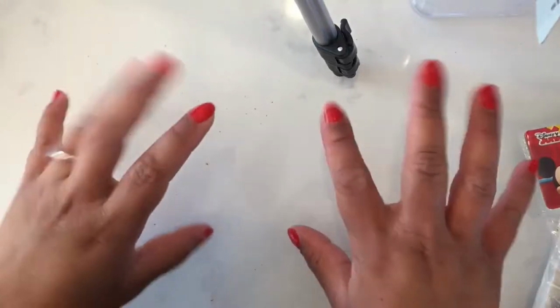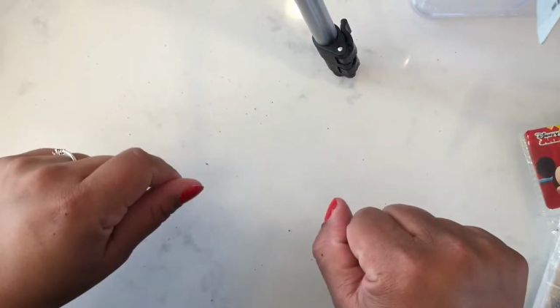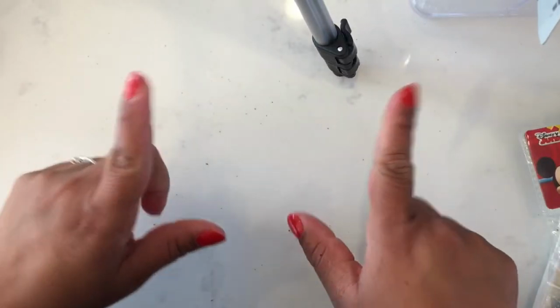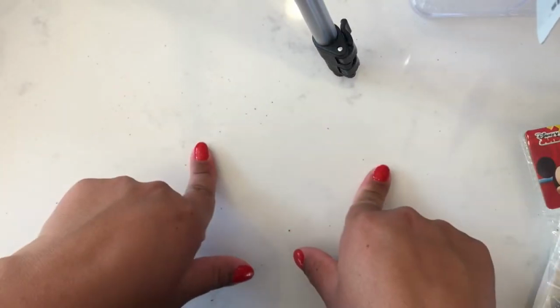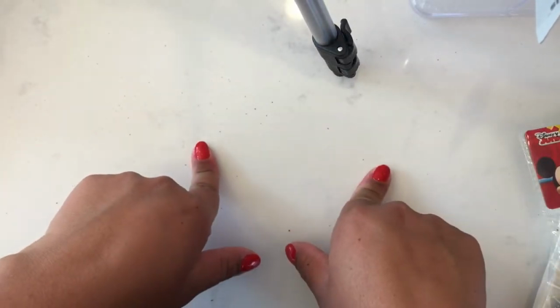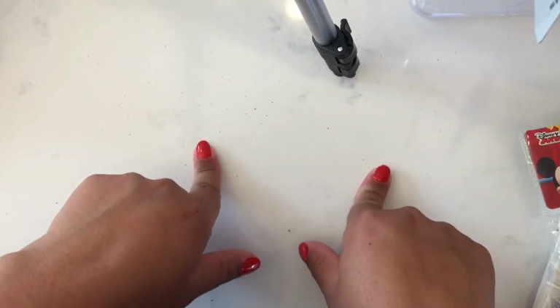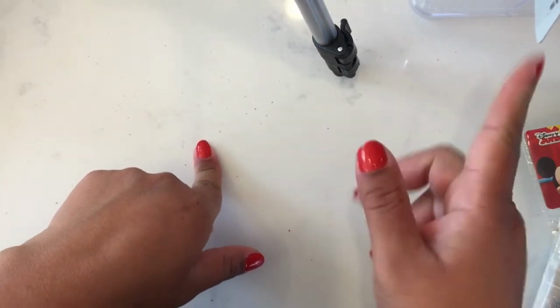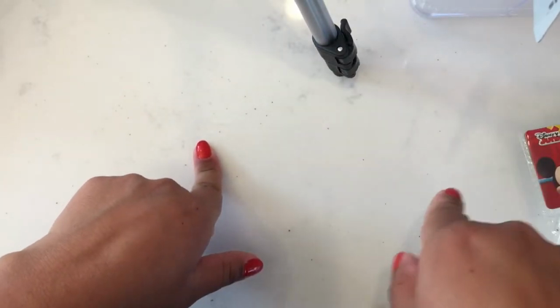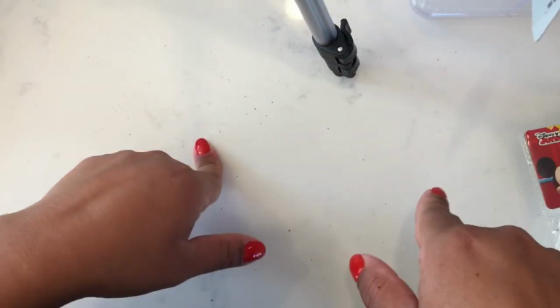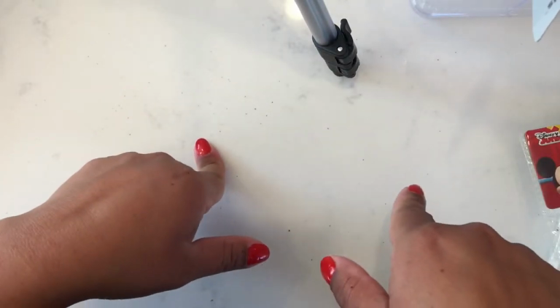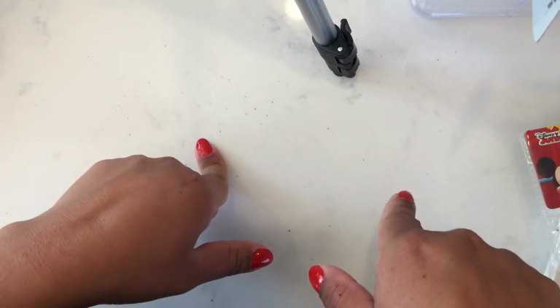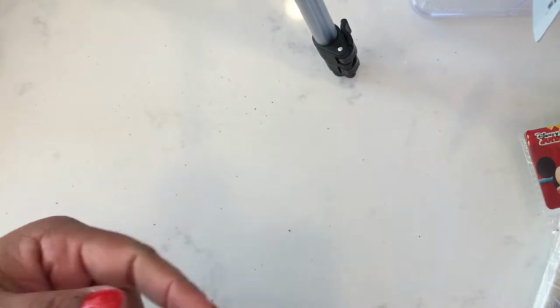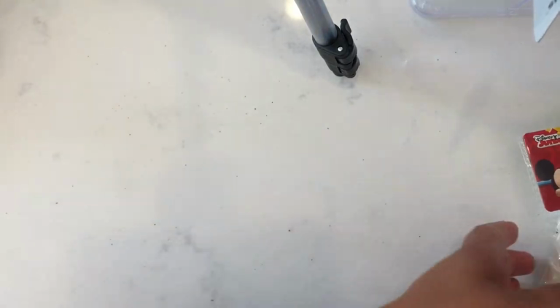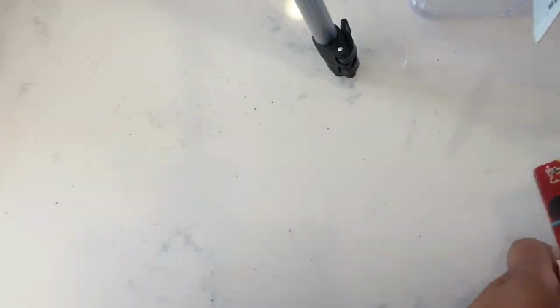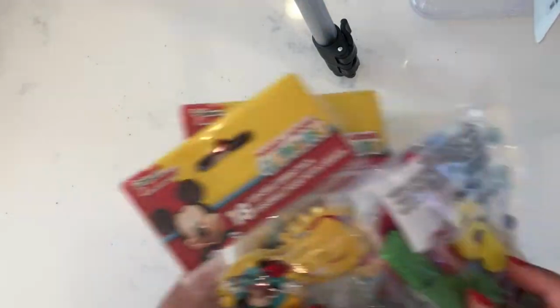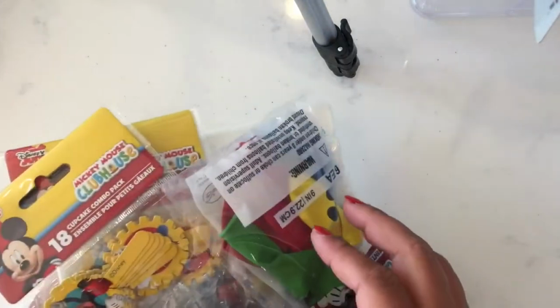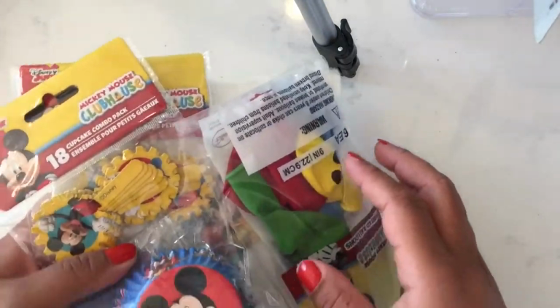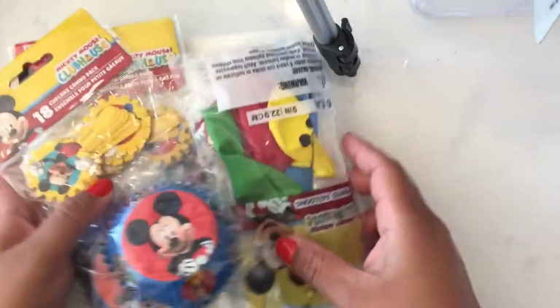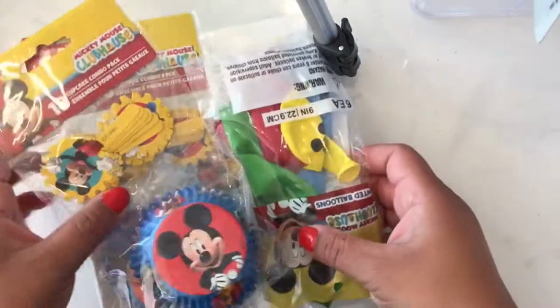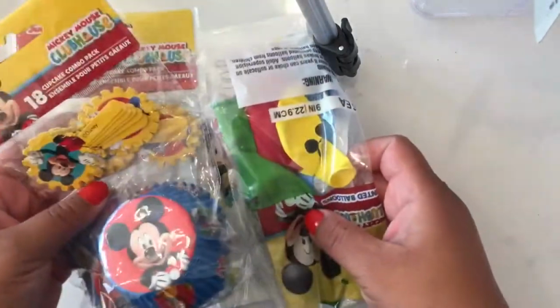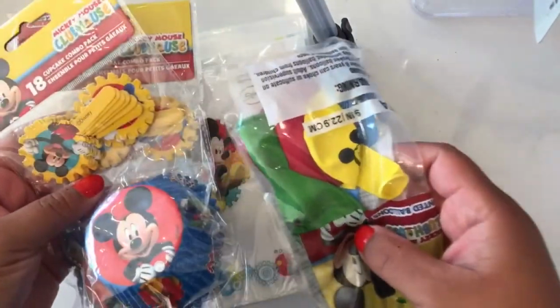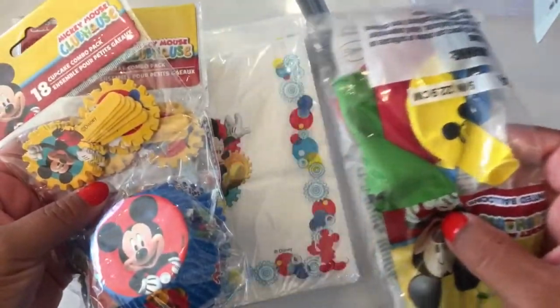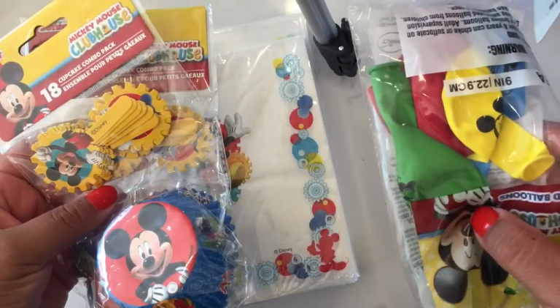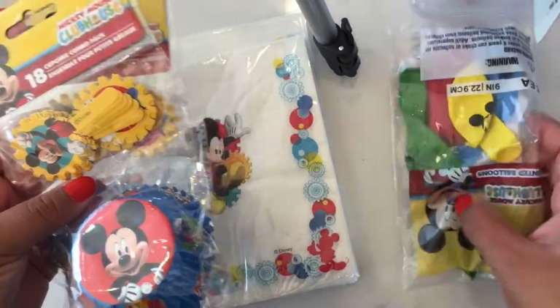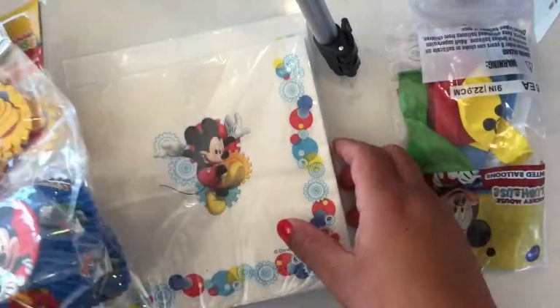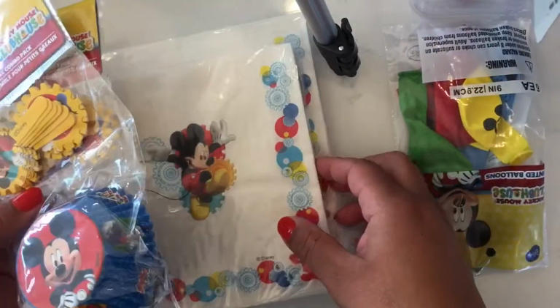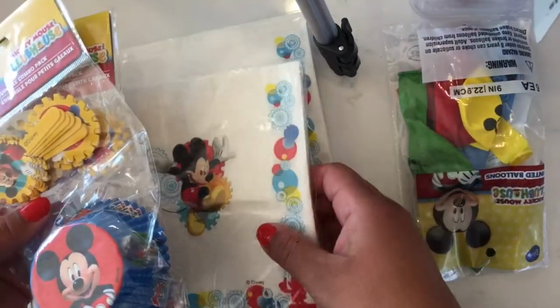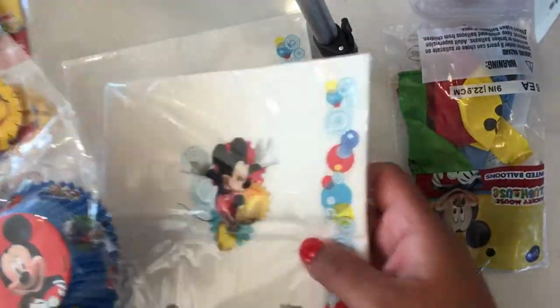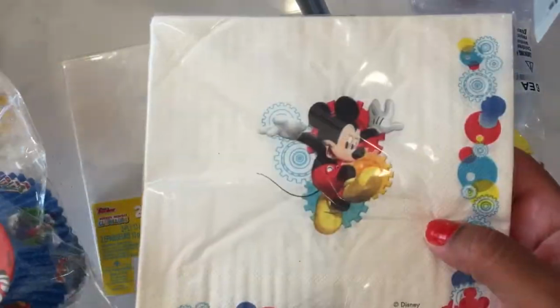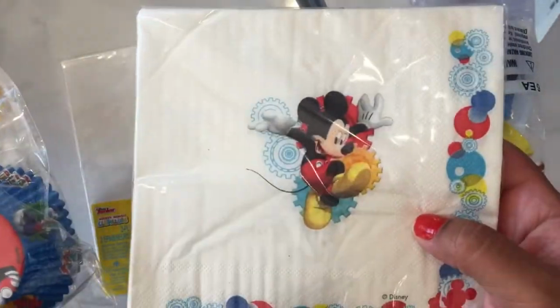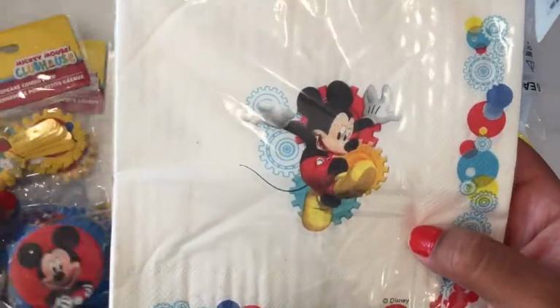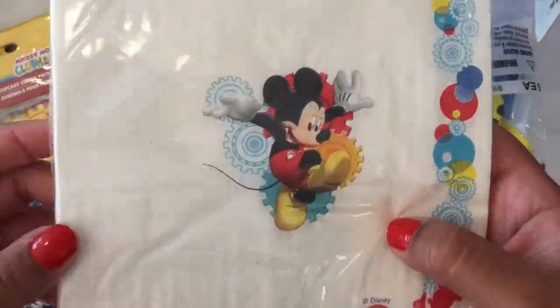Hi guys, I bring to you a Dollar Tree haul, so let's just jump into it. I got some goodies for my kids — a friend at his school whose birthday is in October.